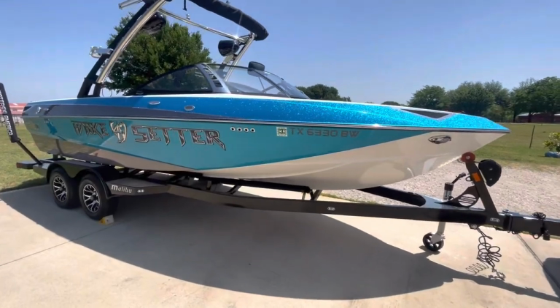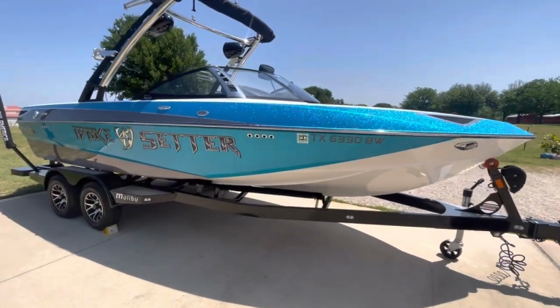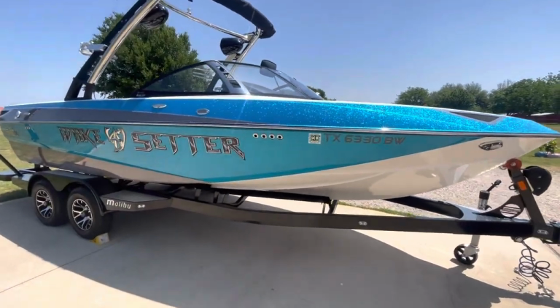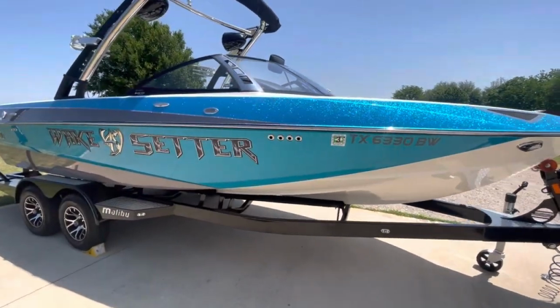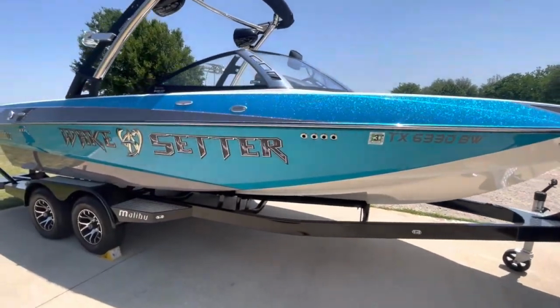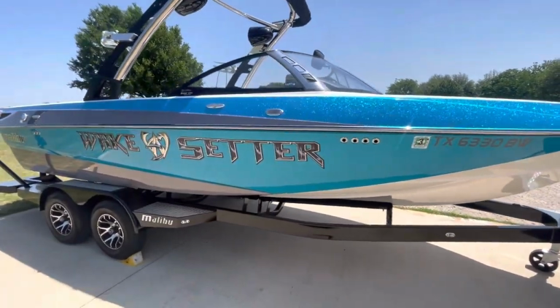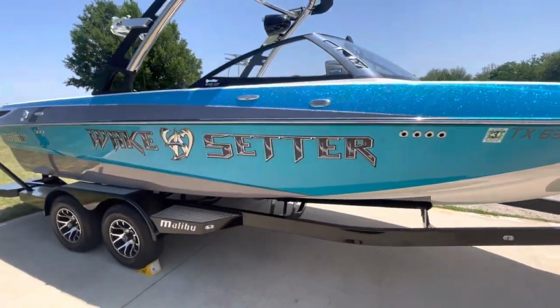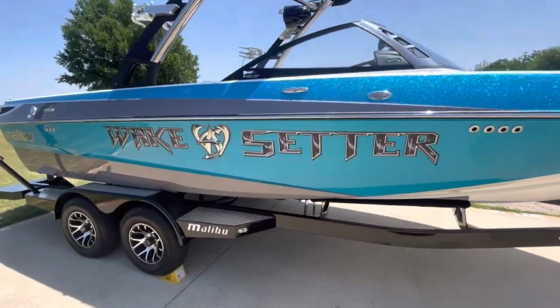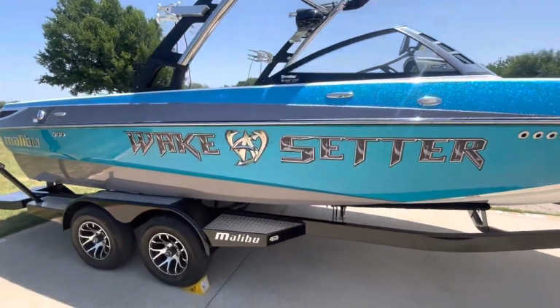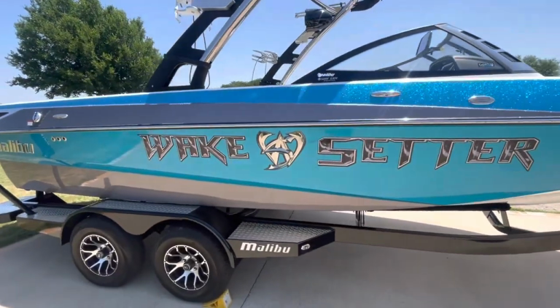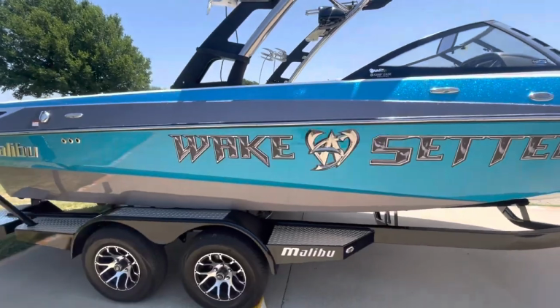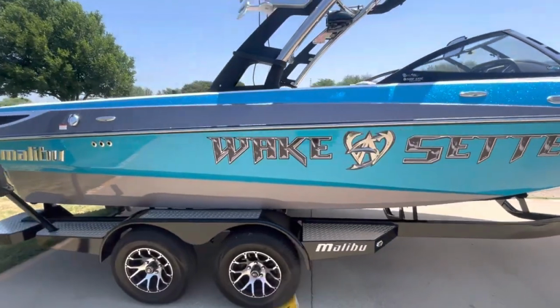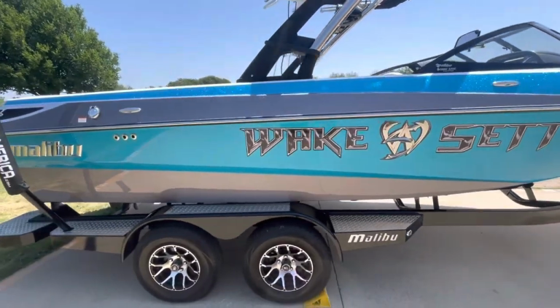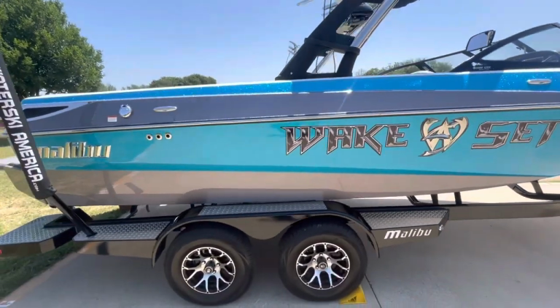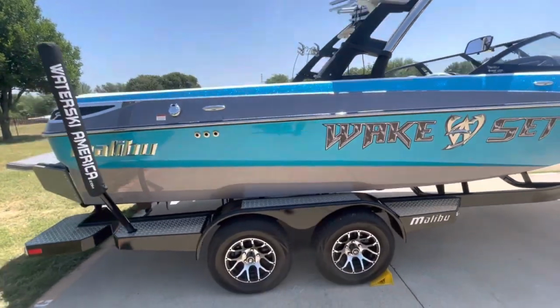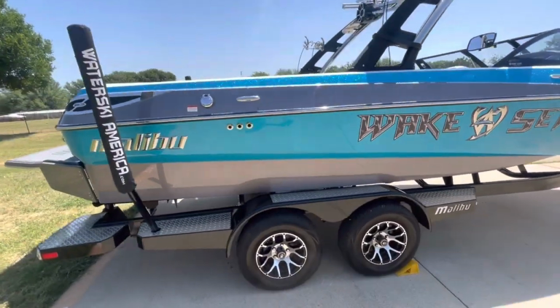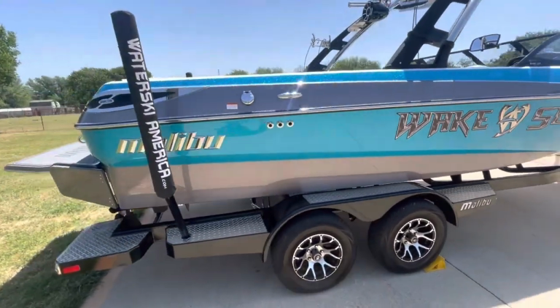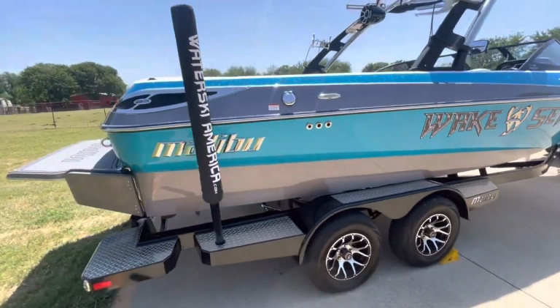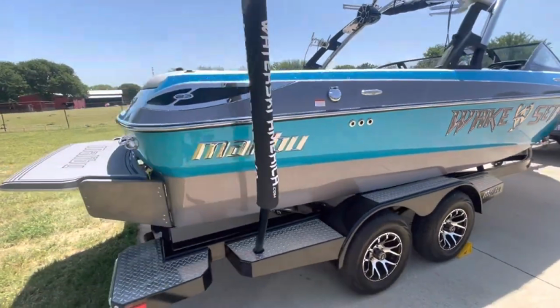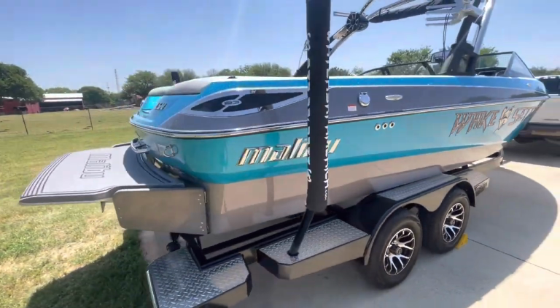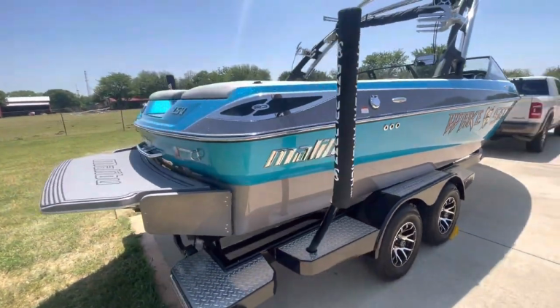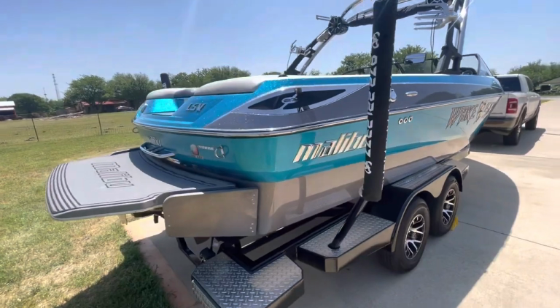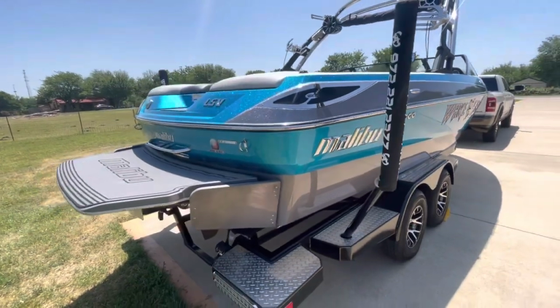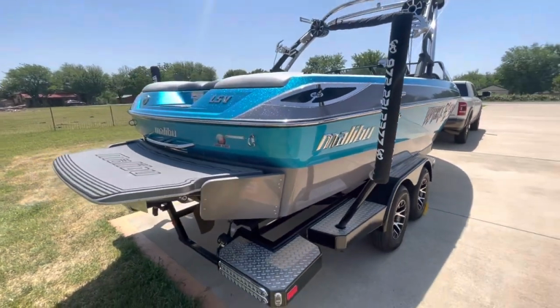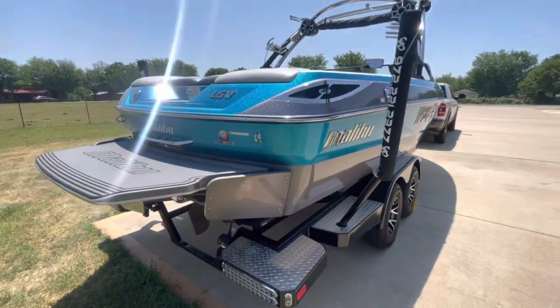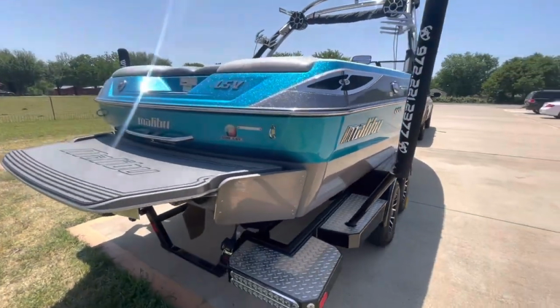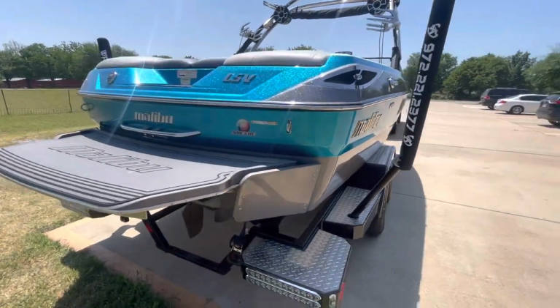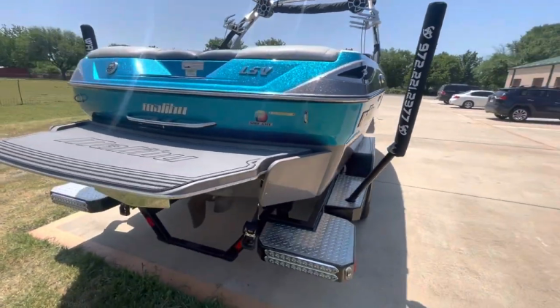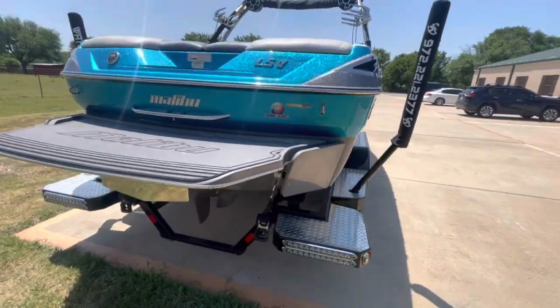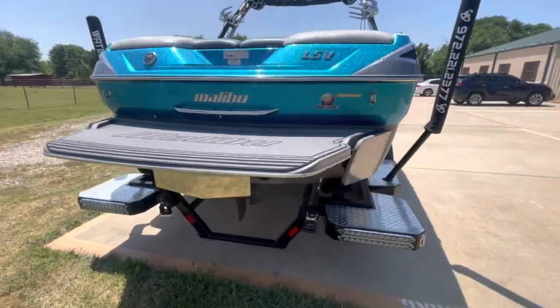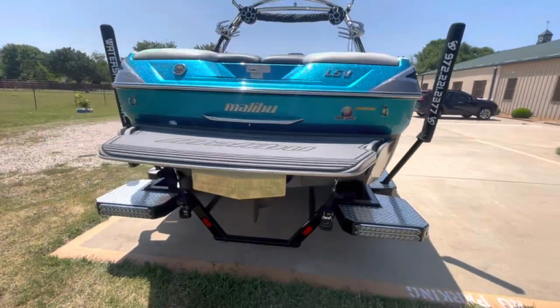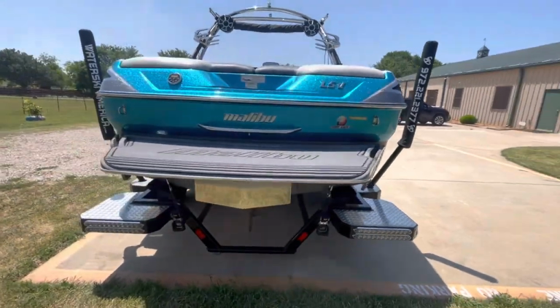This is Steve with Boats of Dallas taking a look at this 2013 Malibu 23 LSV. Great looking boat. Today is May the 5th, Cinco de Mayo 2023.